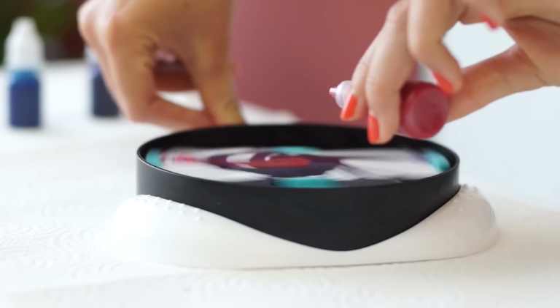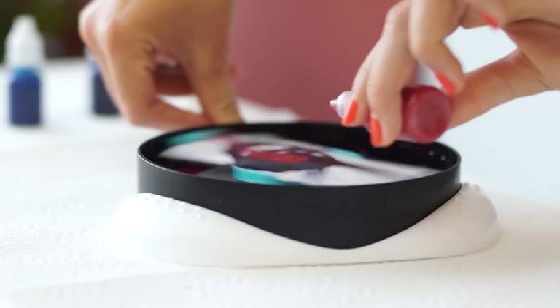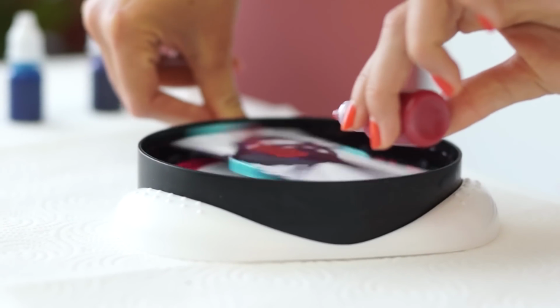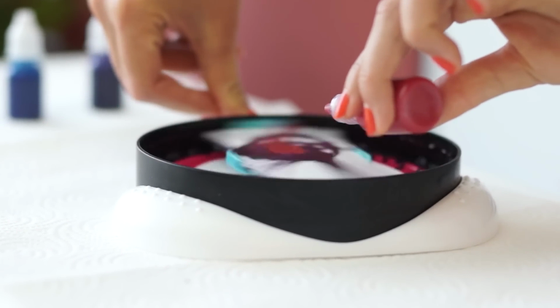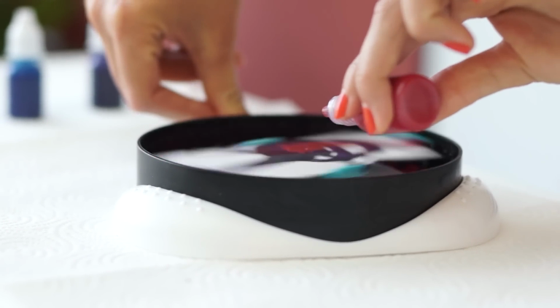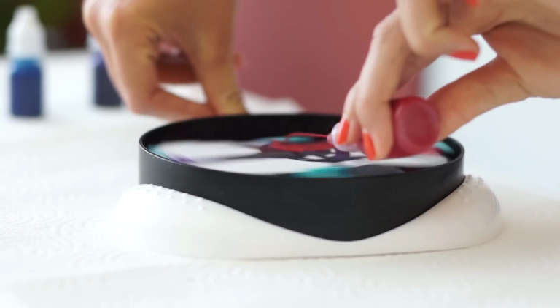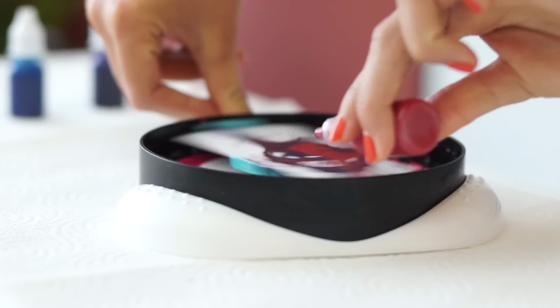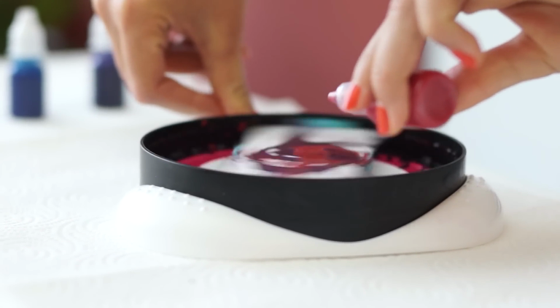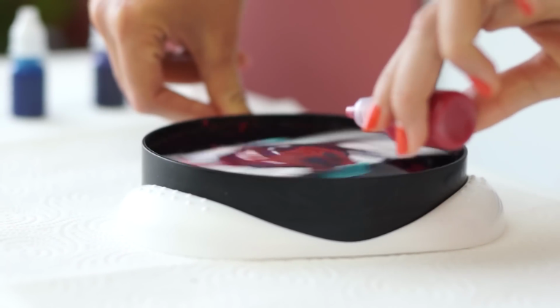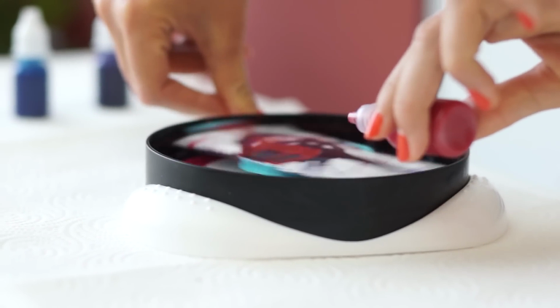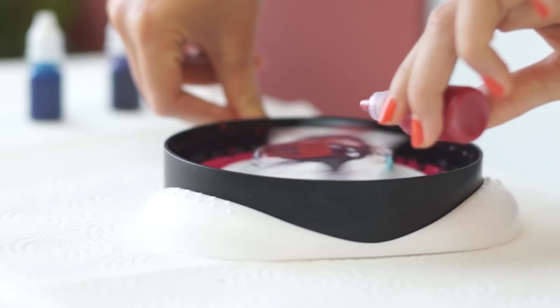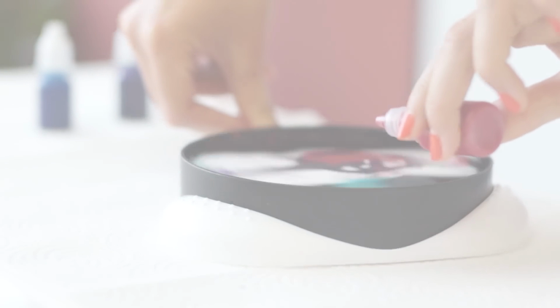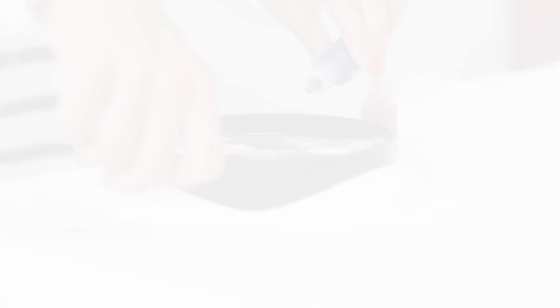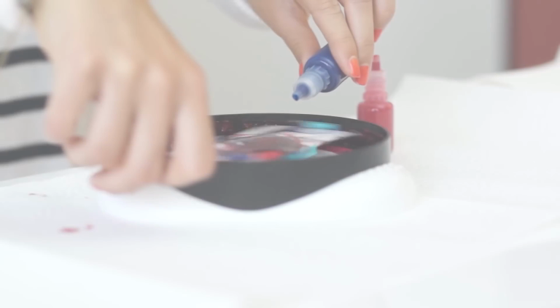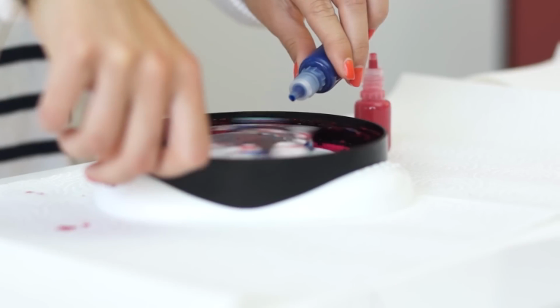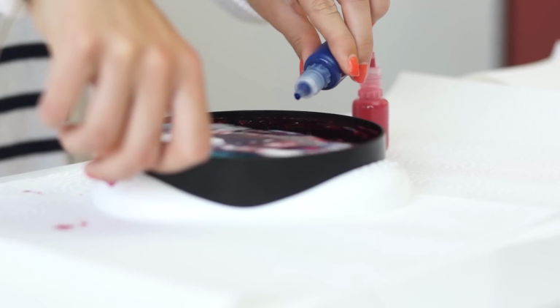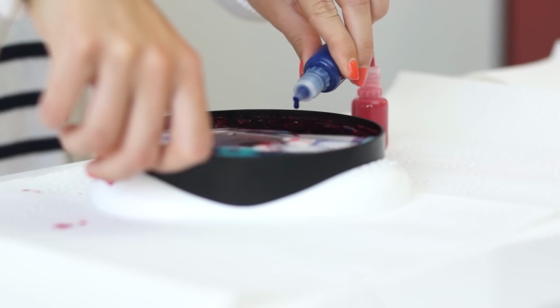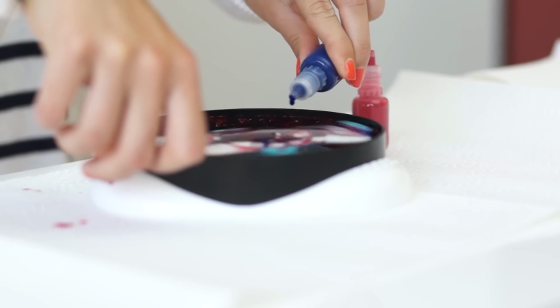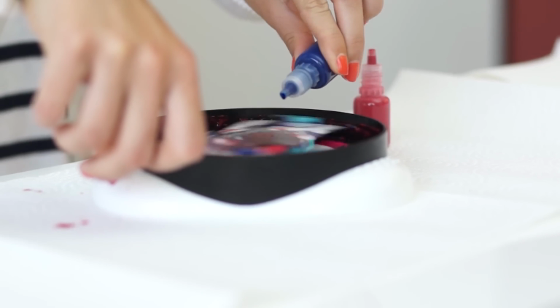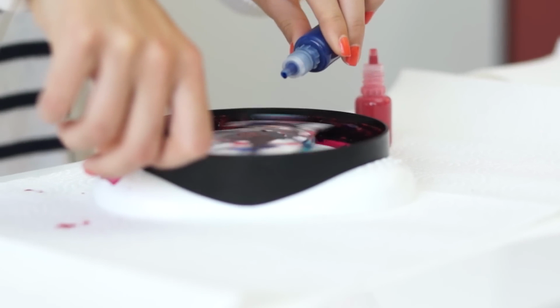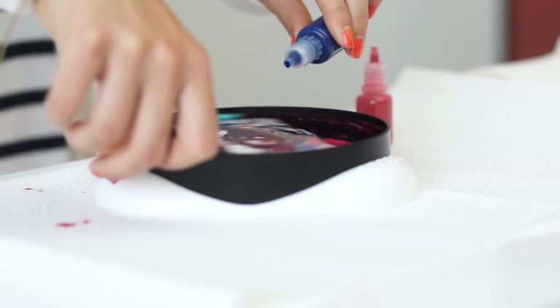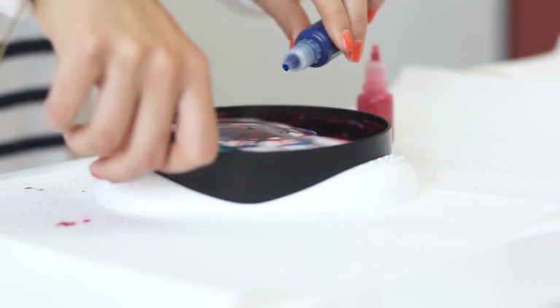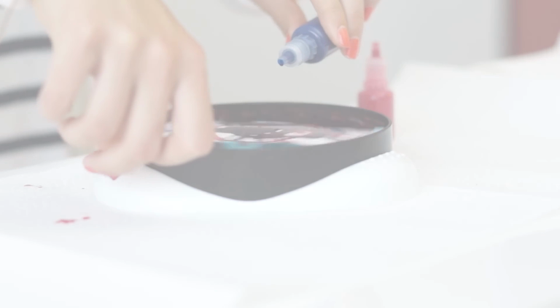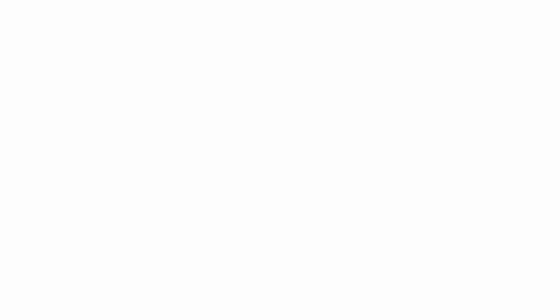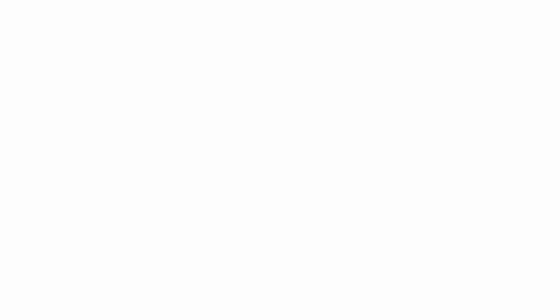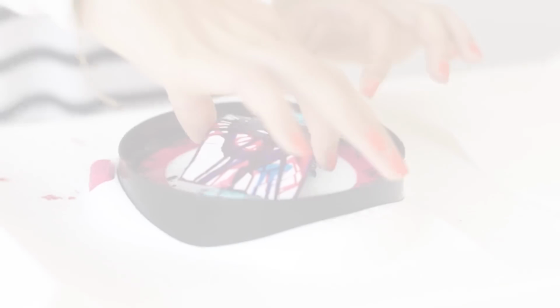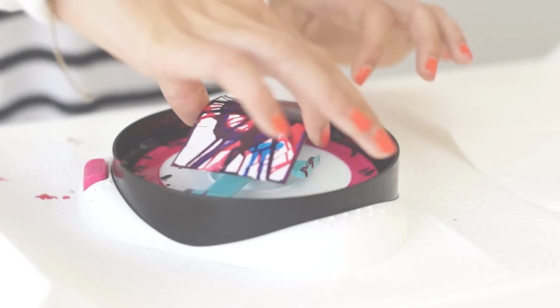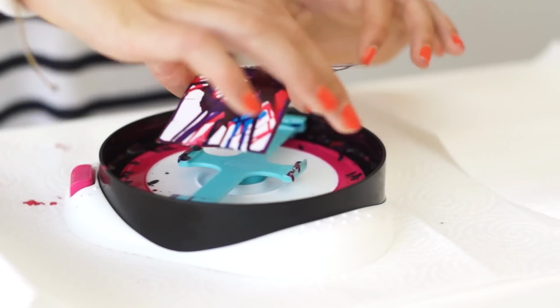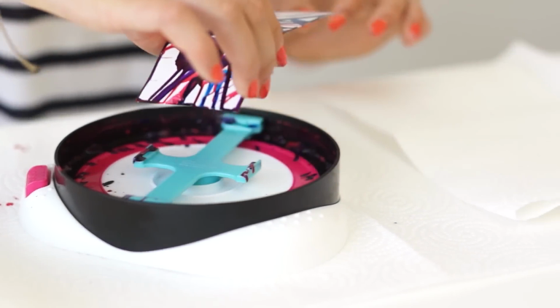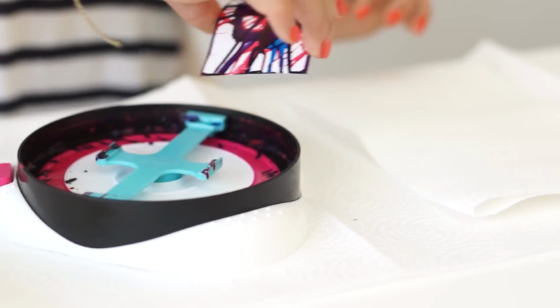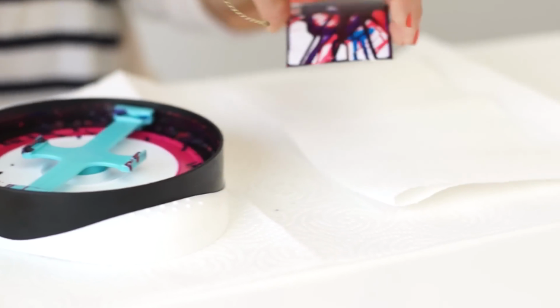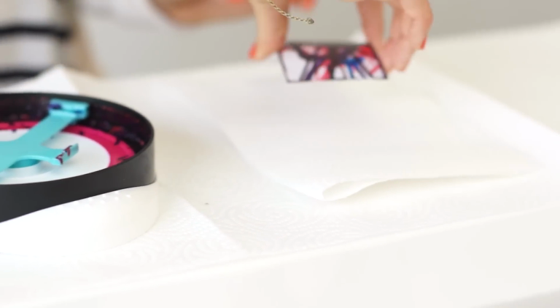Add more paint if desired and repeat. Leave the card to dry for at least one hour.